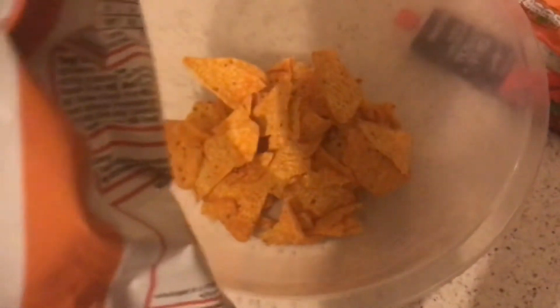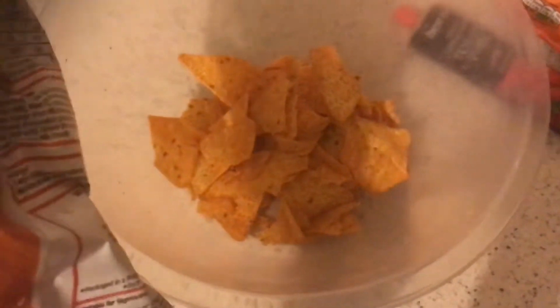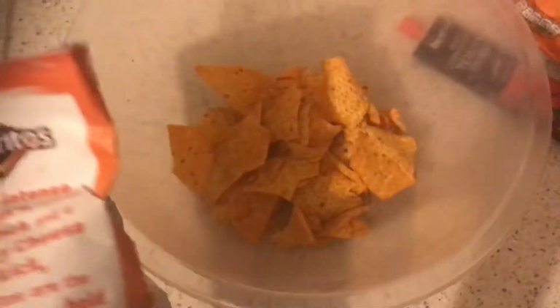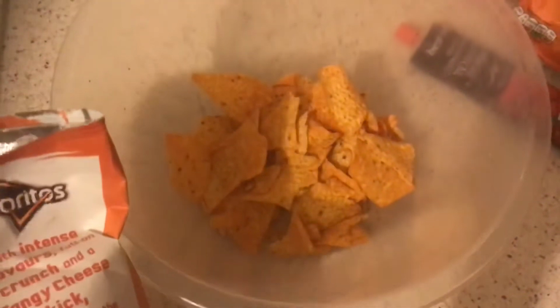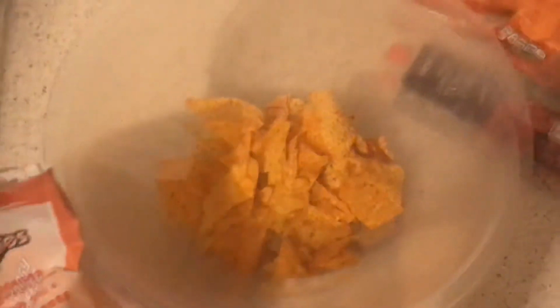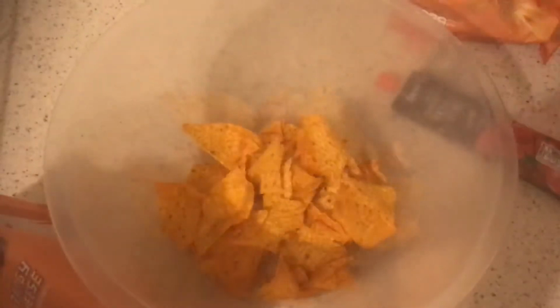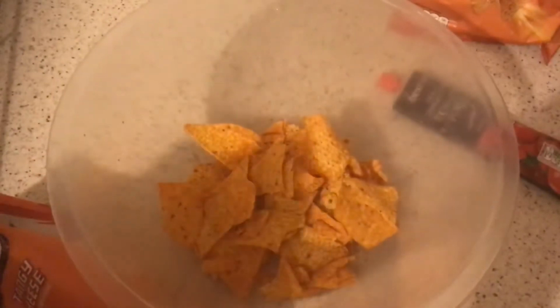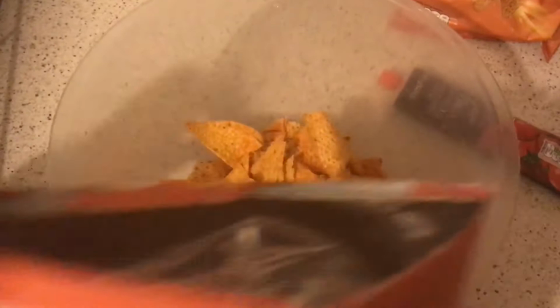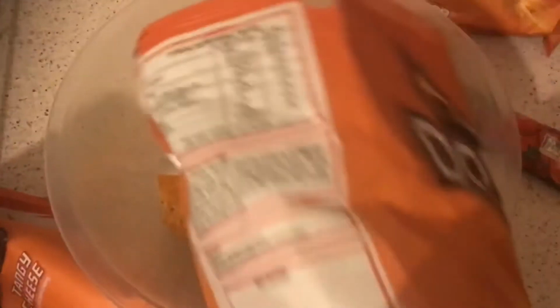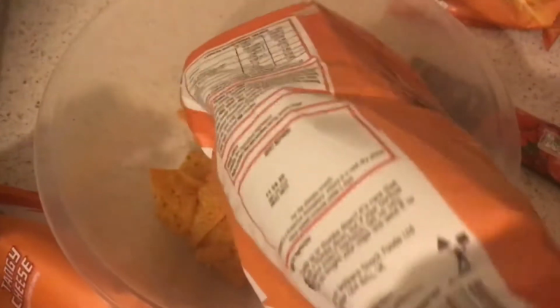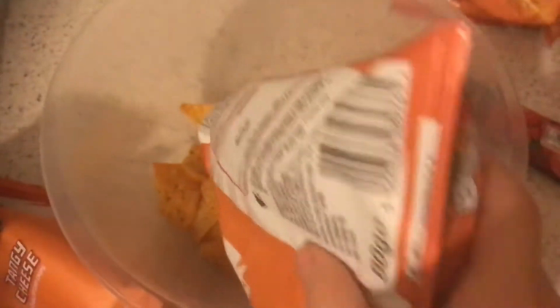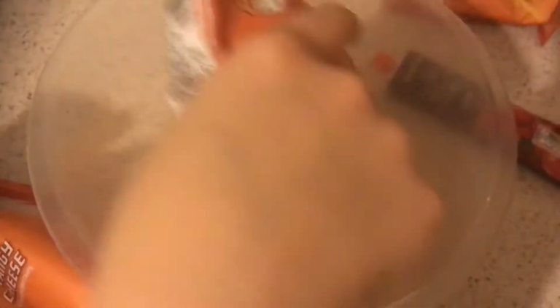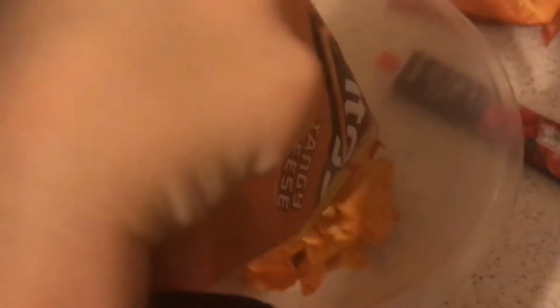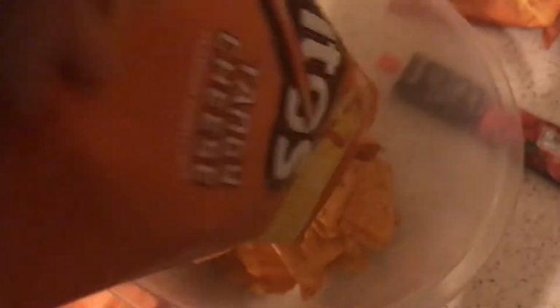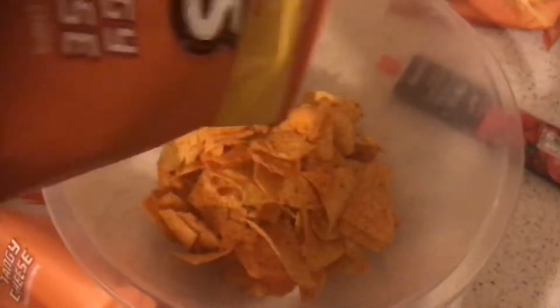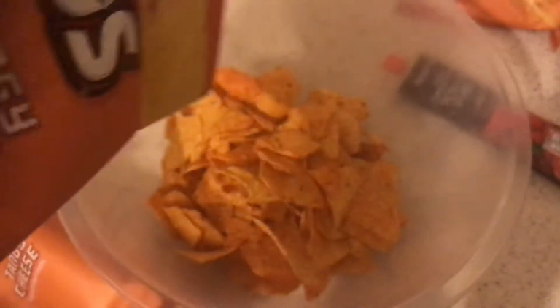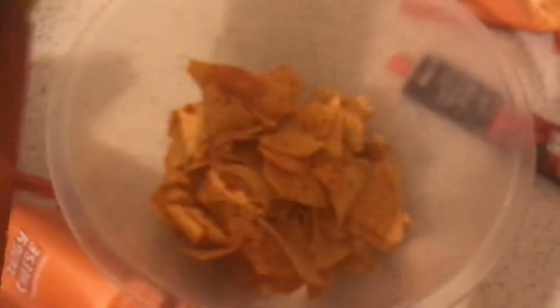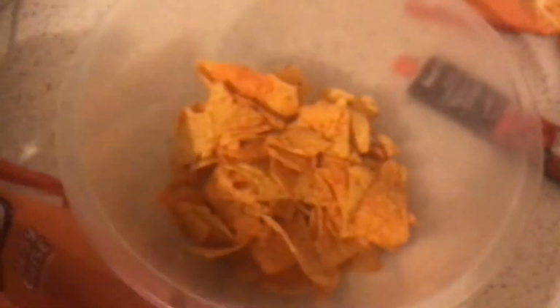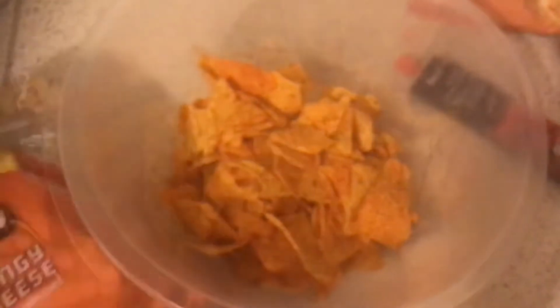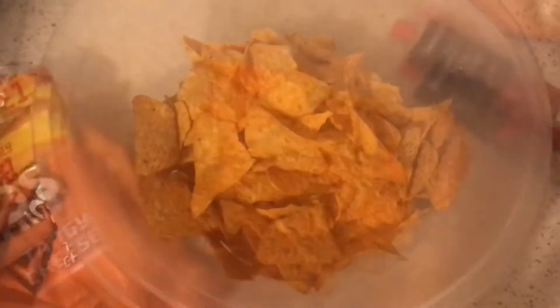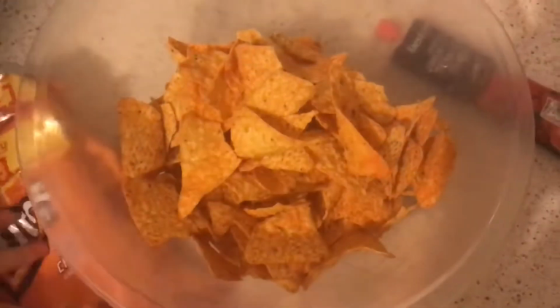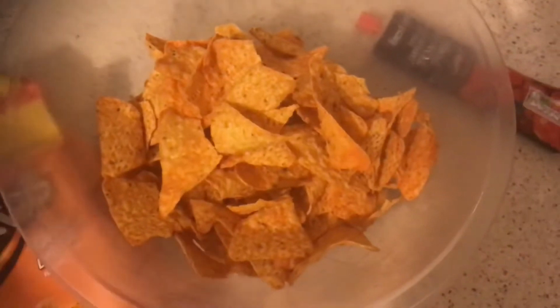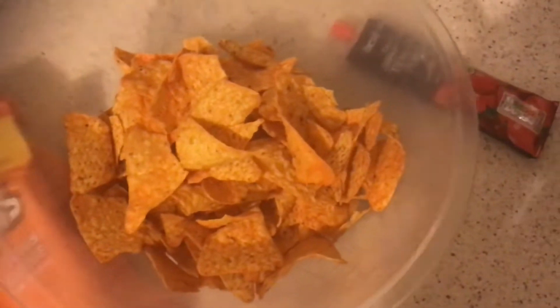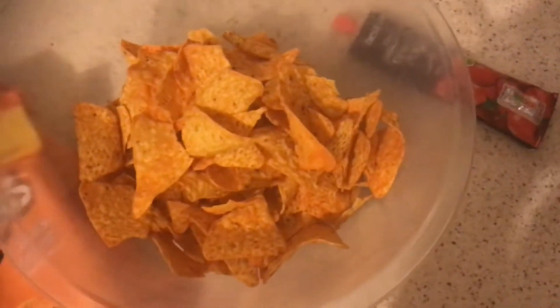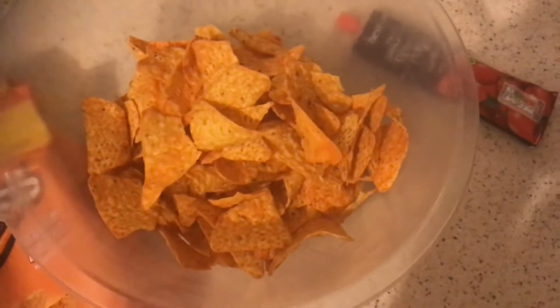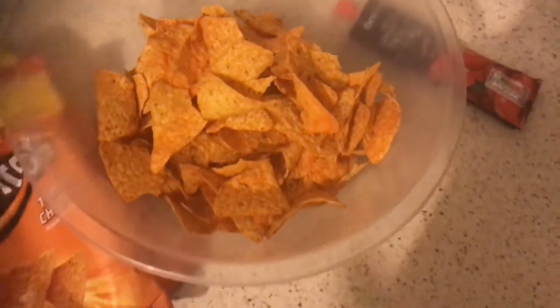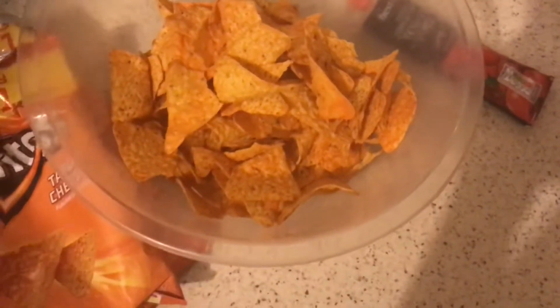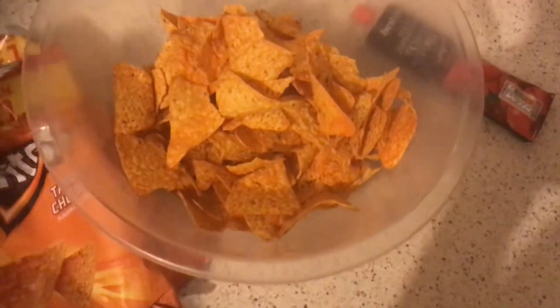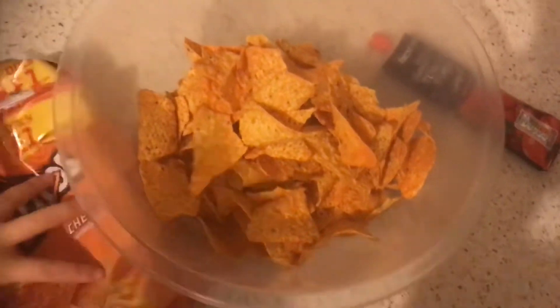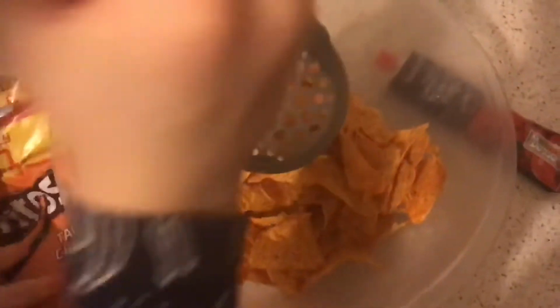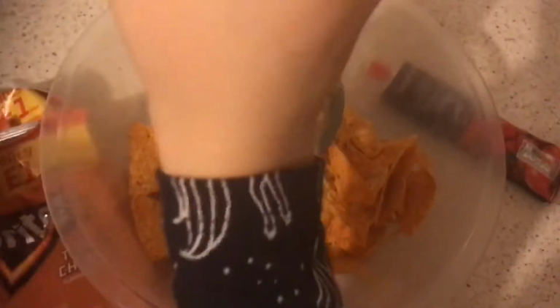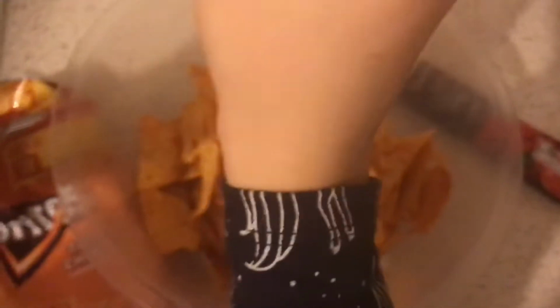First of all, empty your Doritos into the bowl, just like that. Now we're going to mash it all up and turn that into powder.